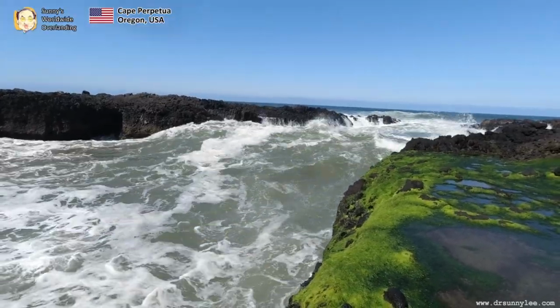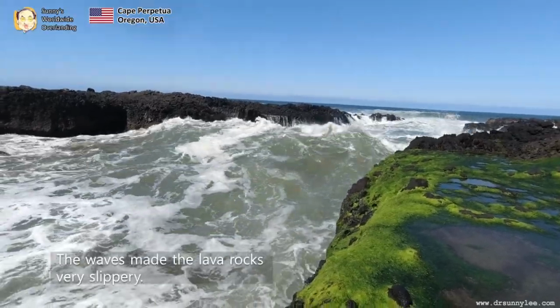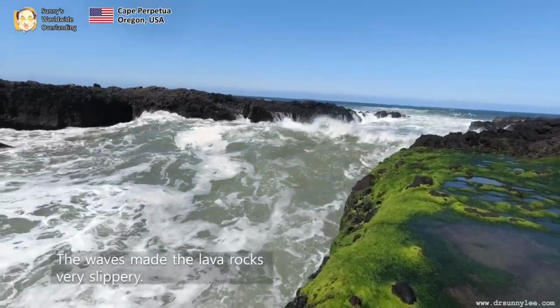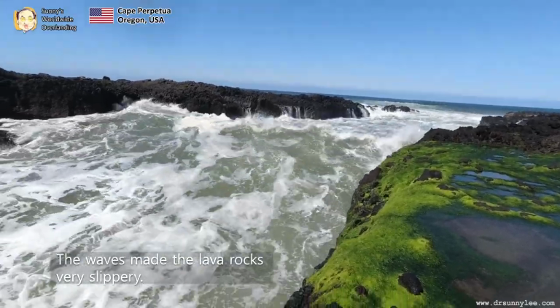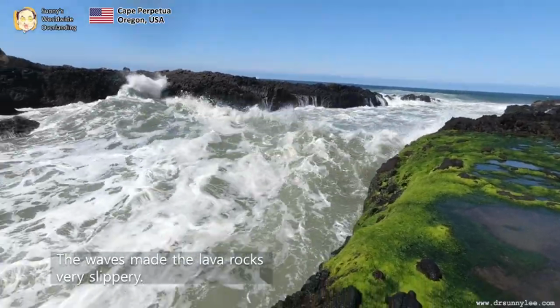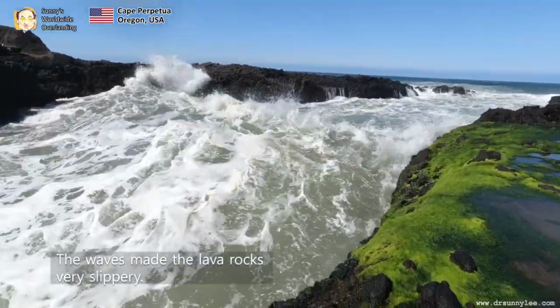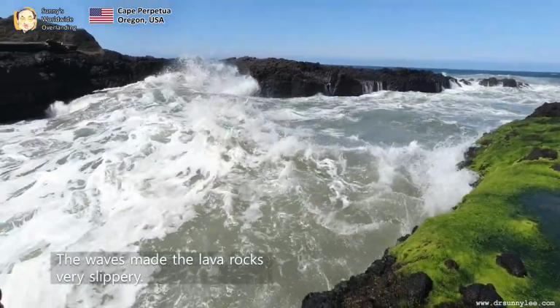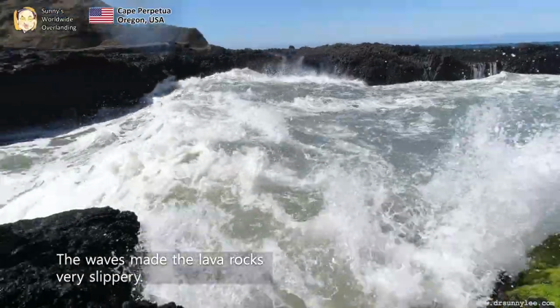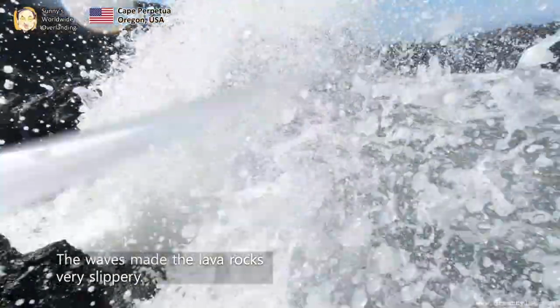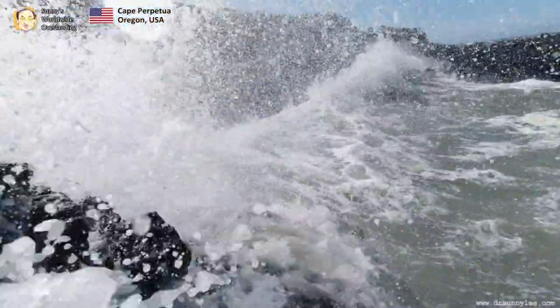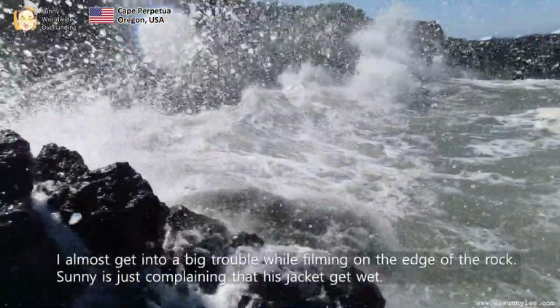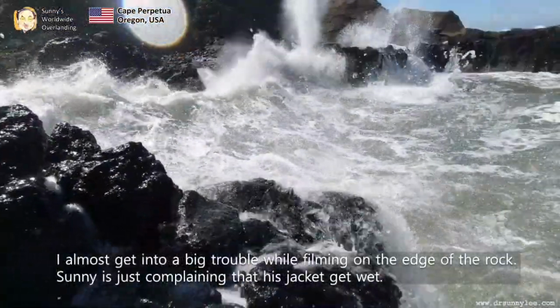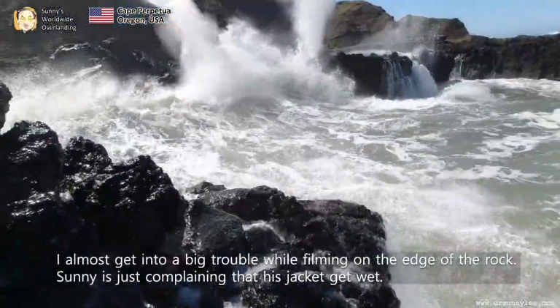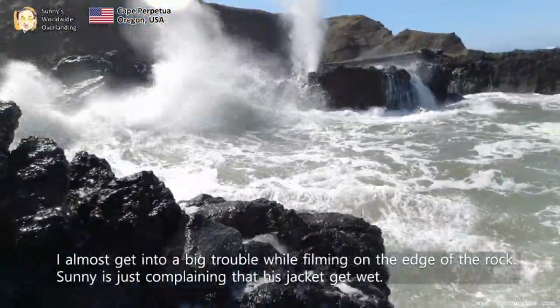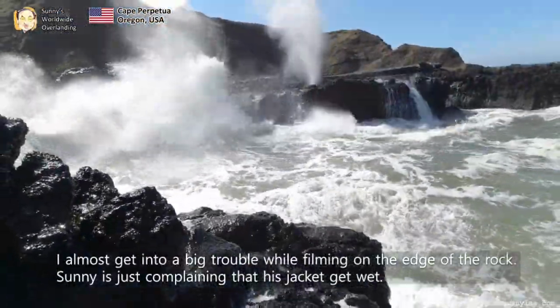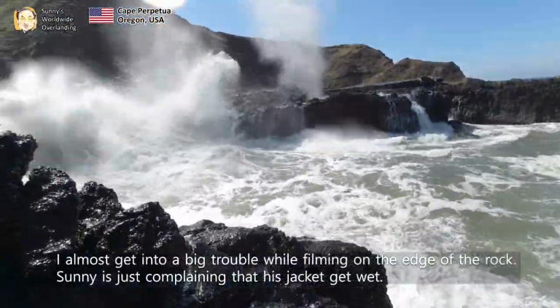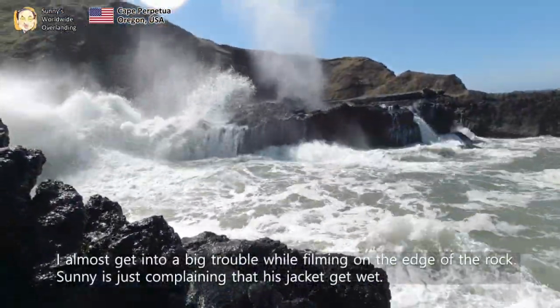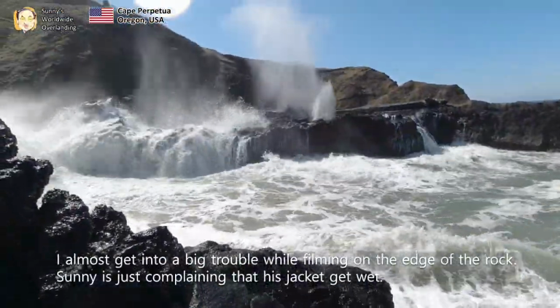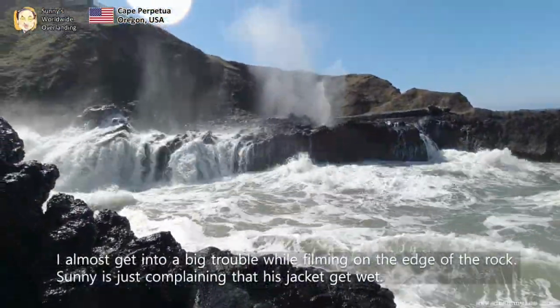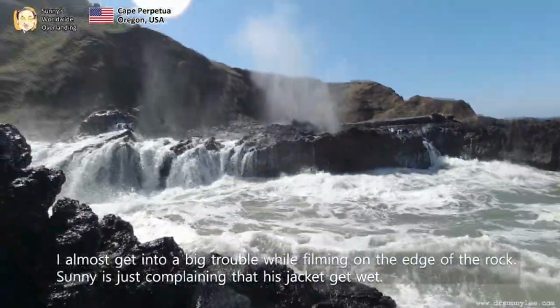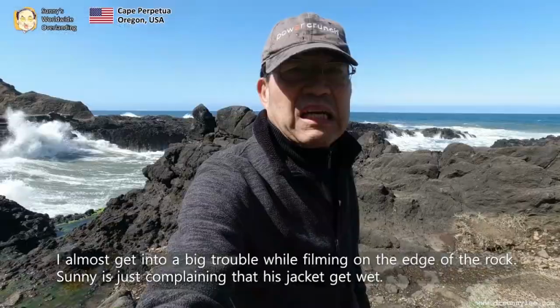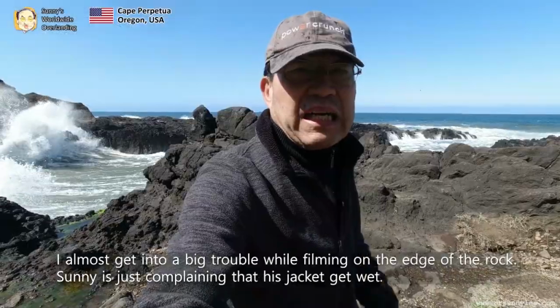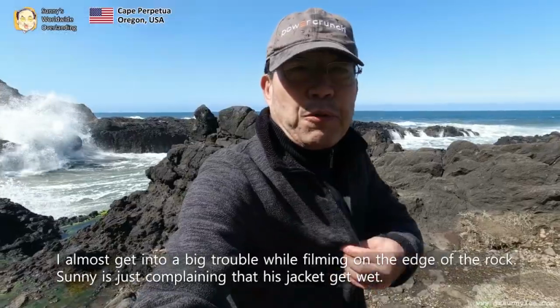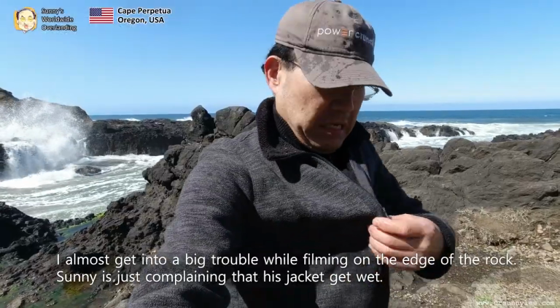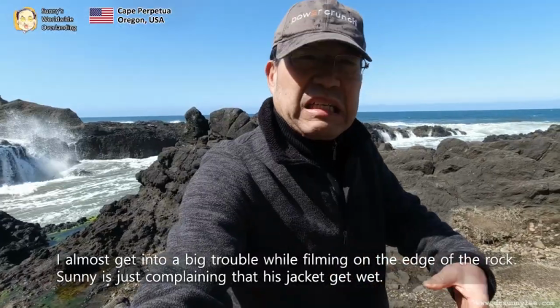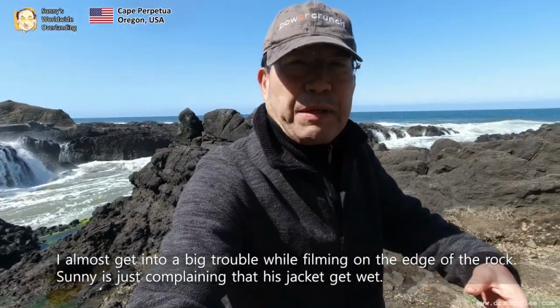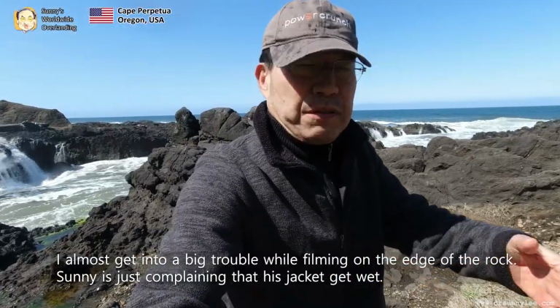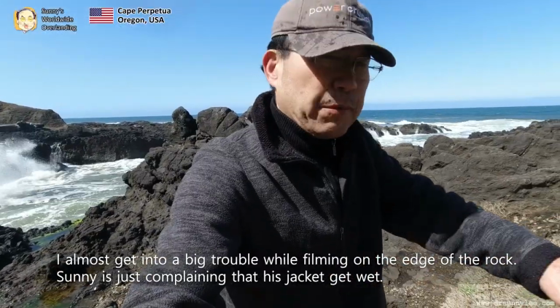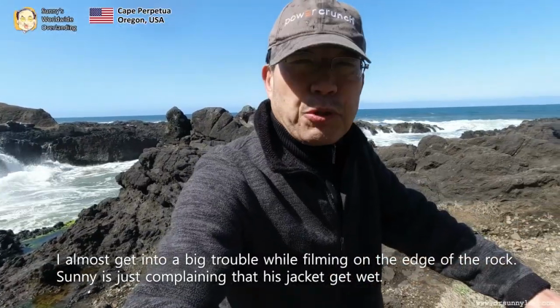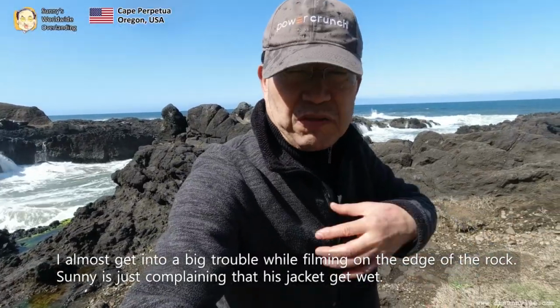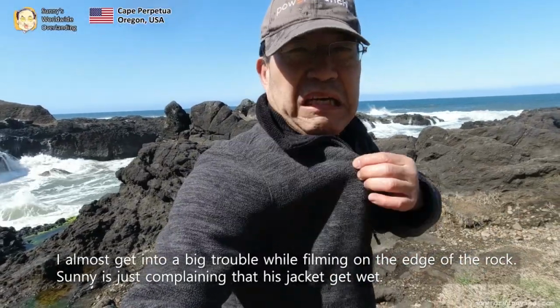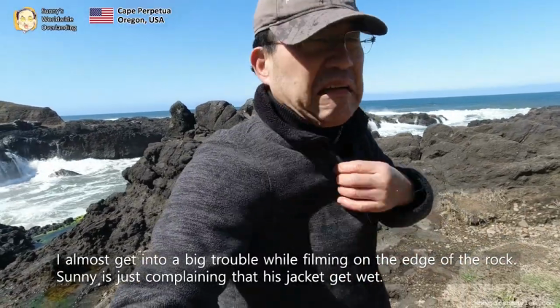The waves made the lava rock very slippery. I almost got into big trouble while filming on the edge of the rock. And Sonny is just complaining that his jacket got wet.